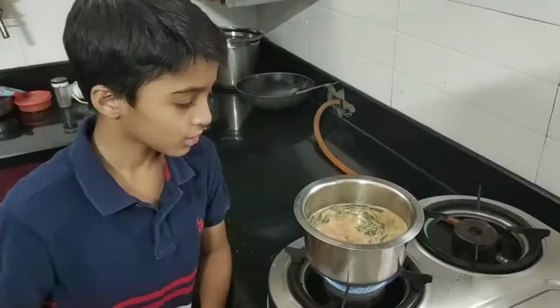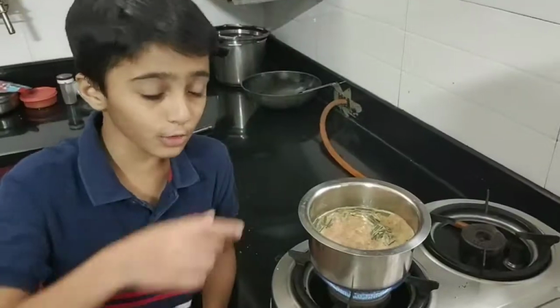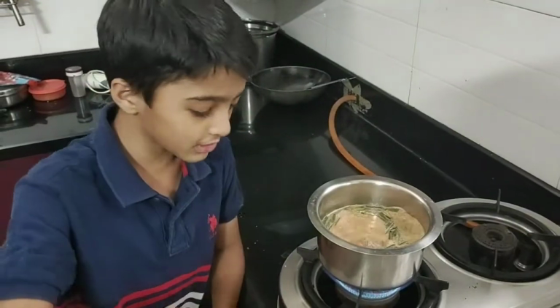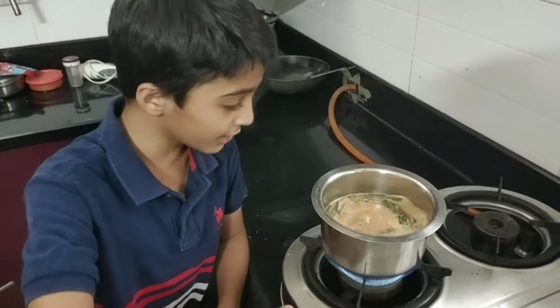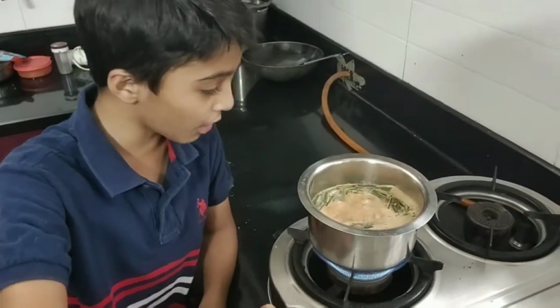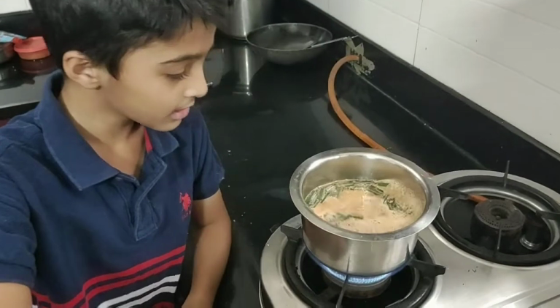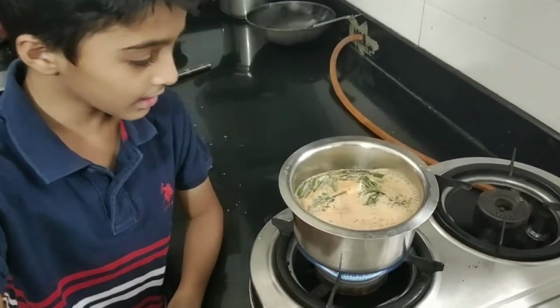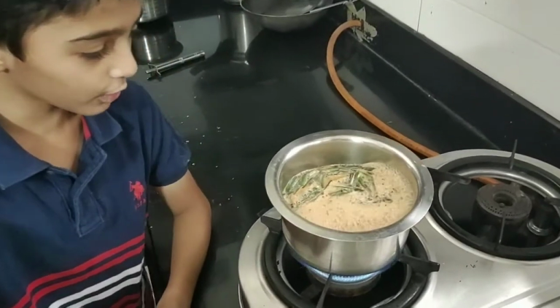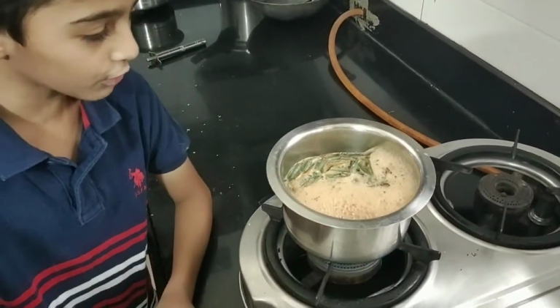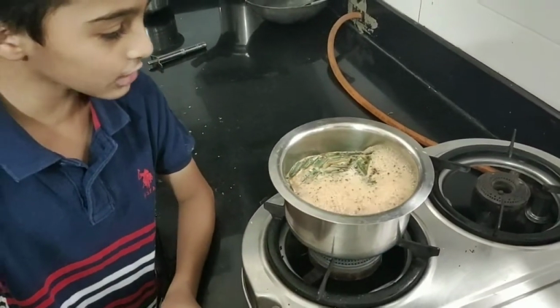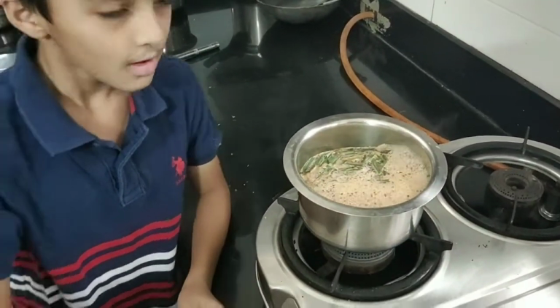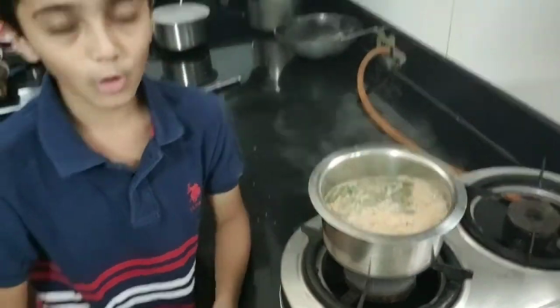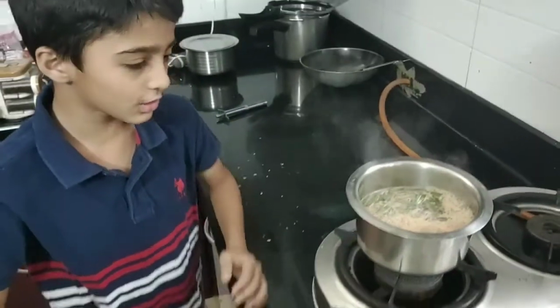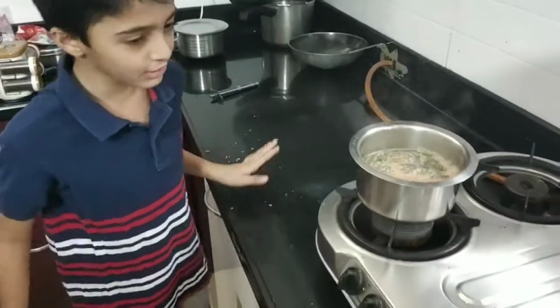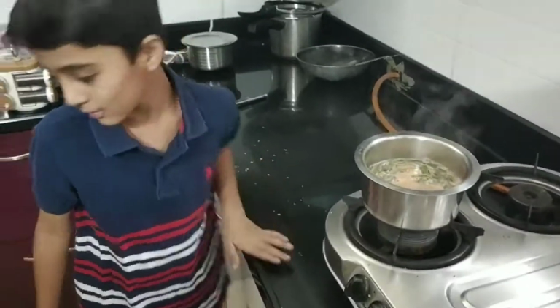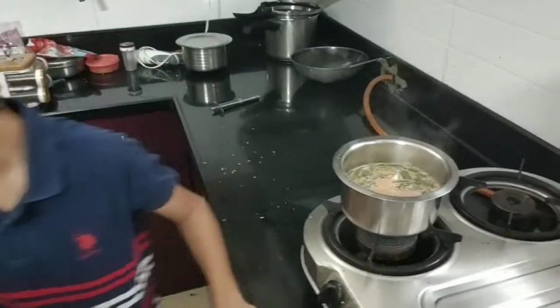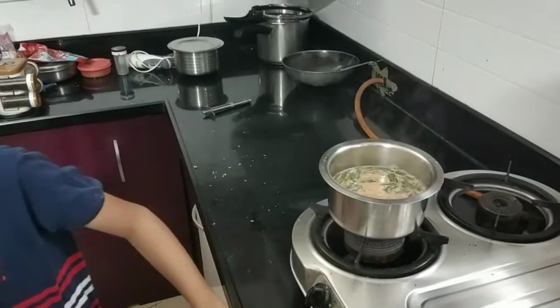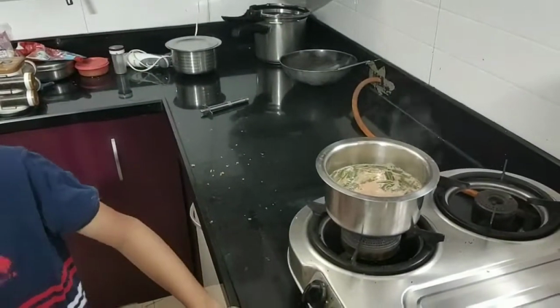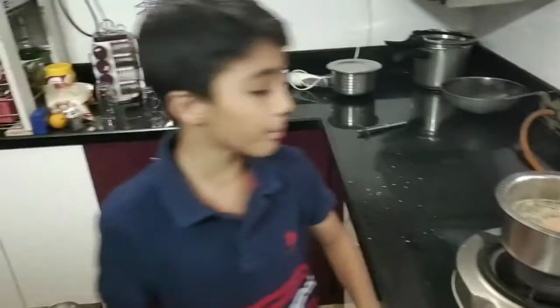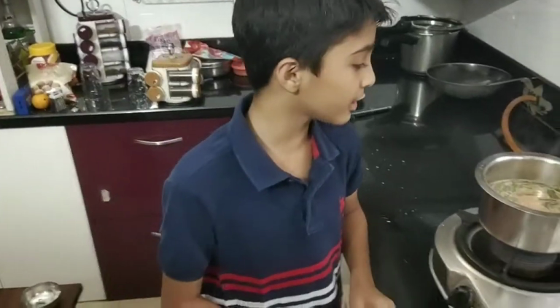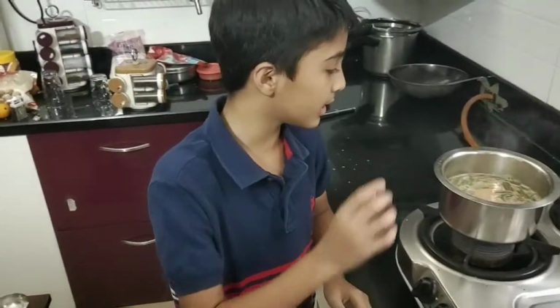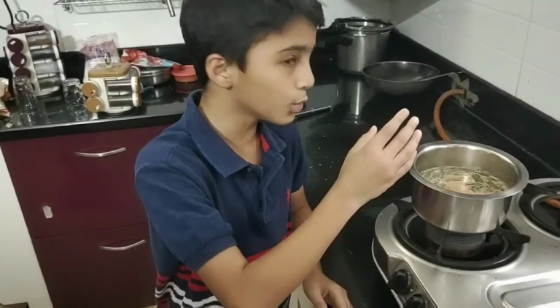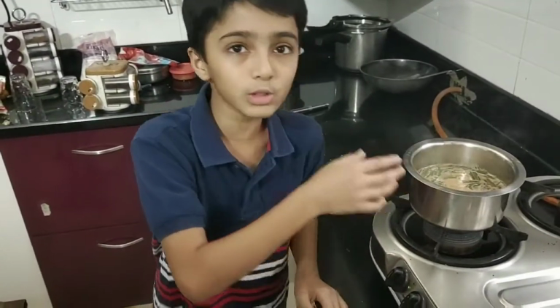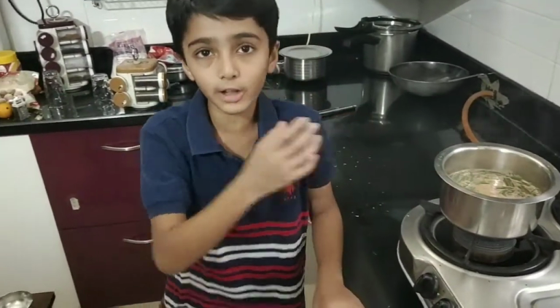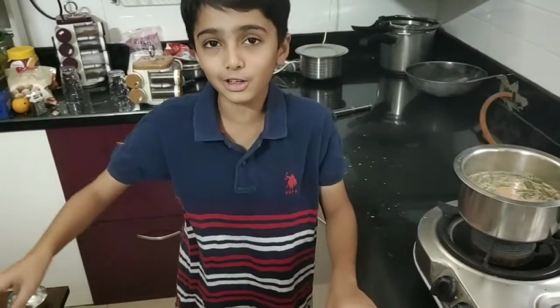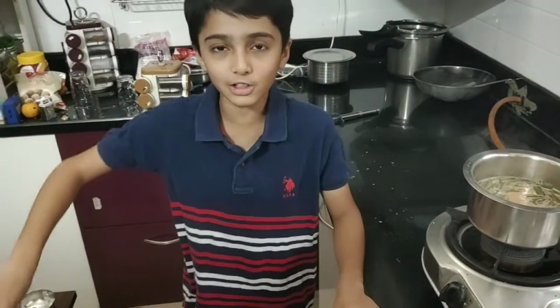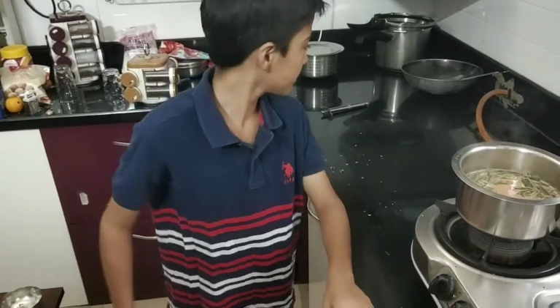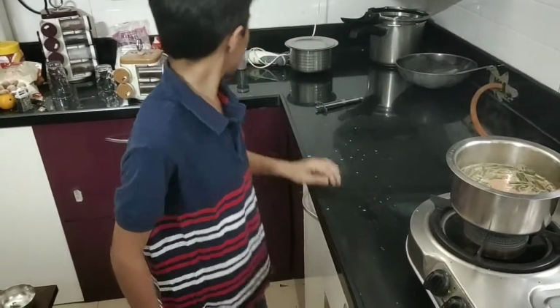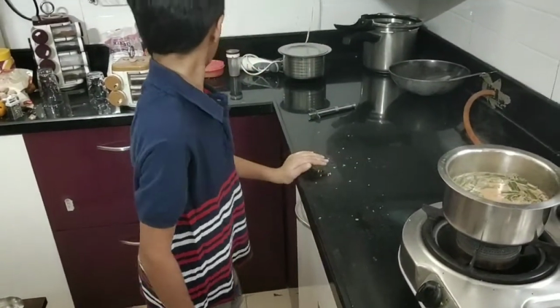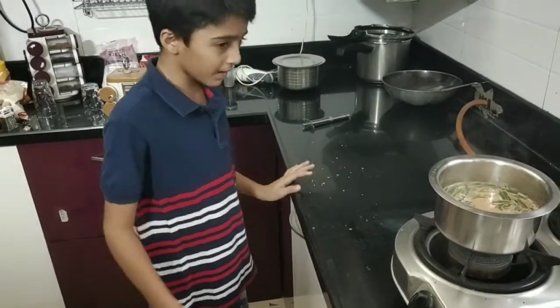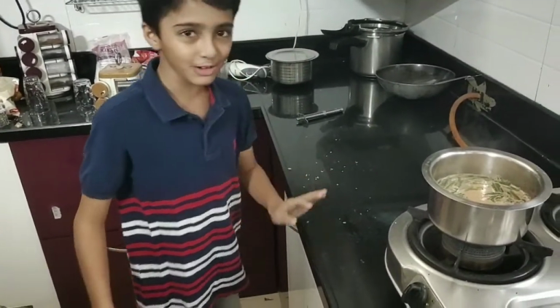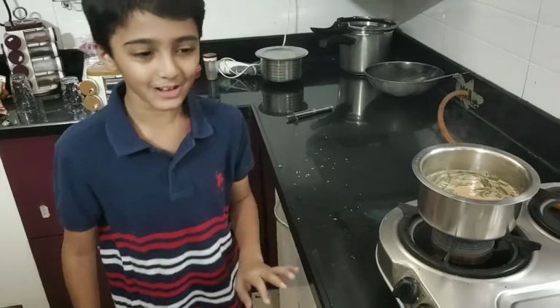As you can see the tea is boiled, now we have to turn off the gas because the tea is done. You have to take a parent's help to filter the tea, so my parent will do it.